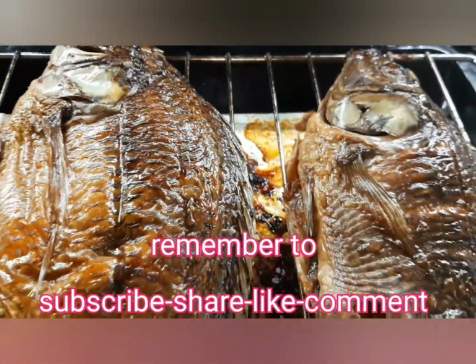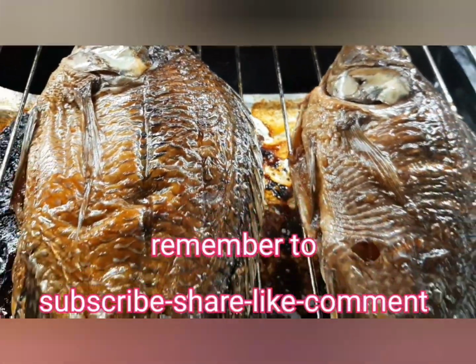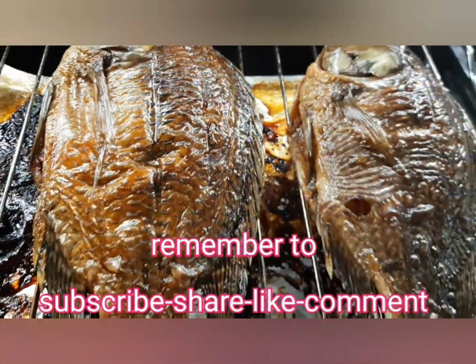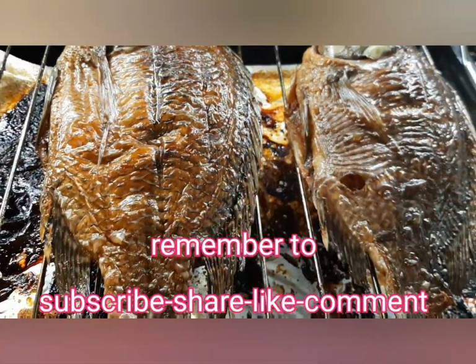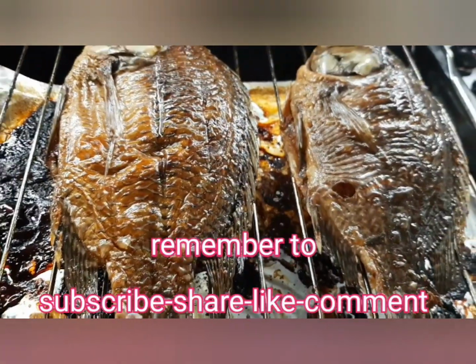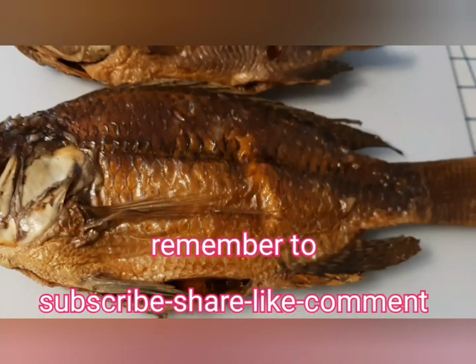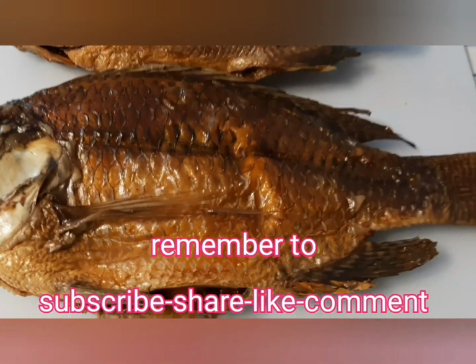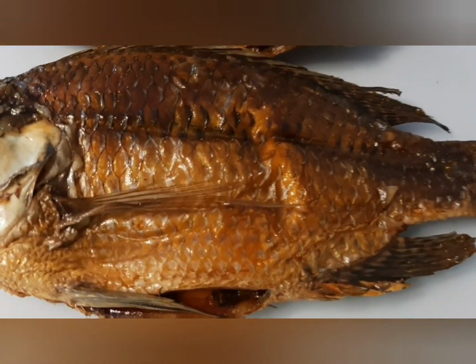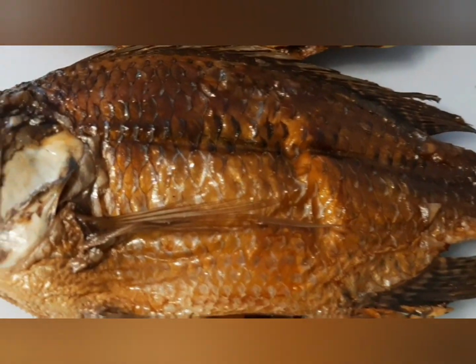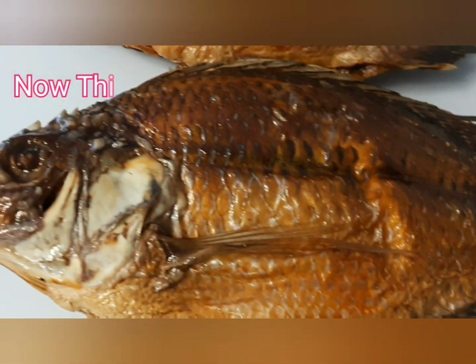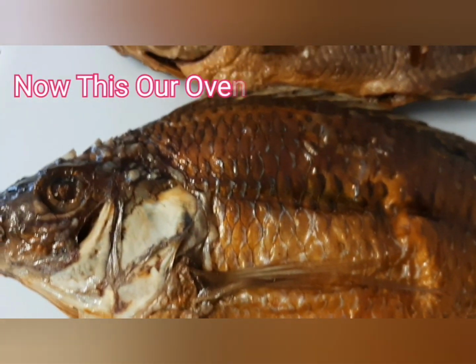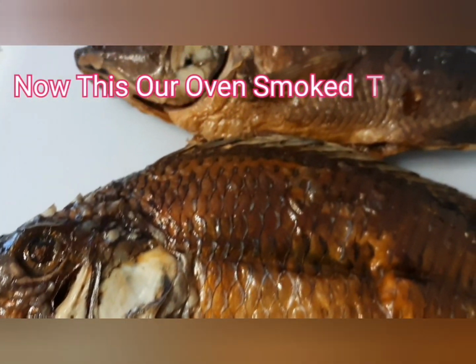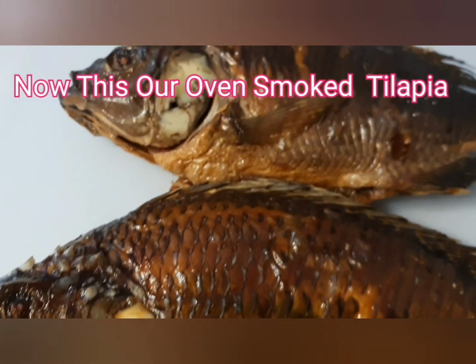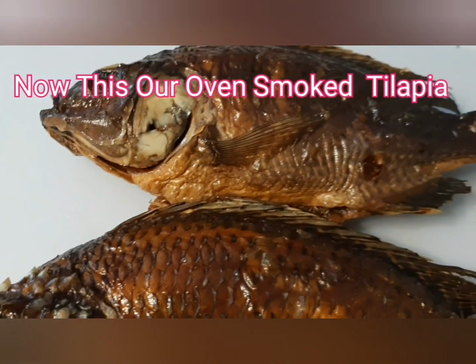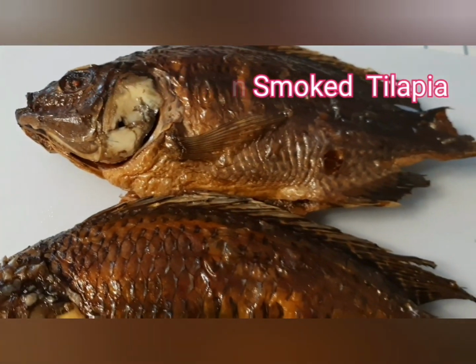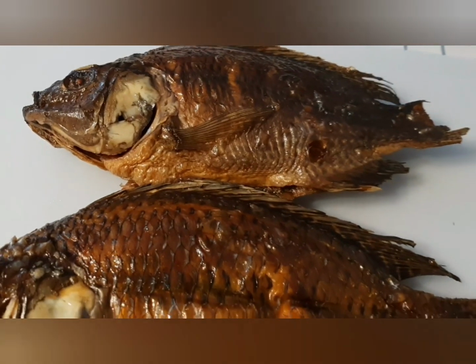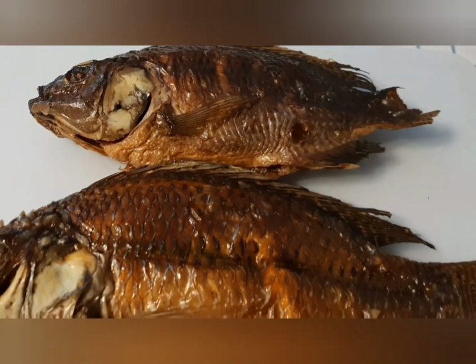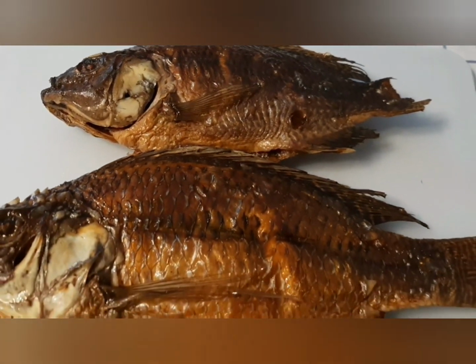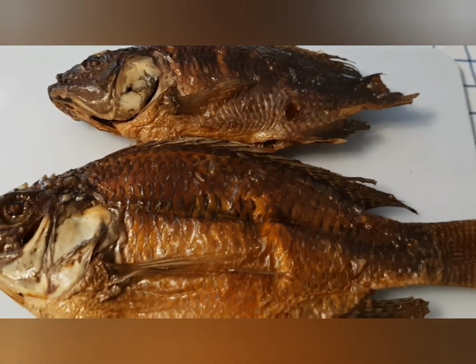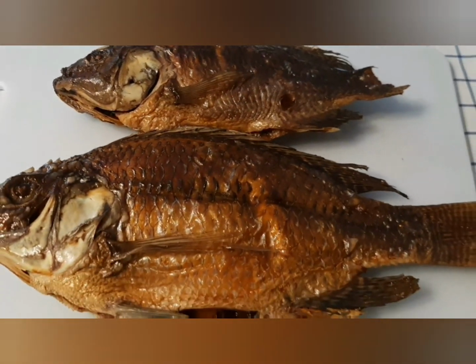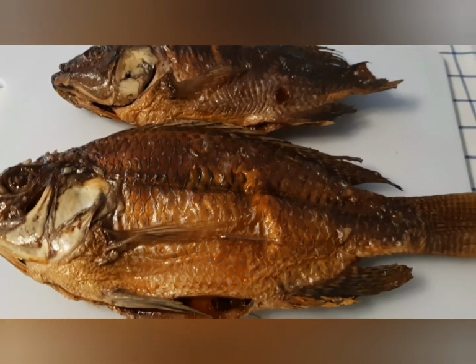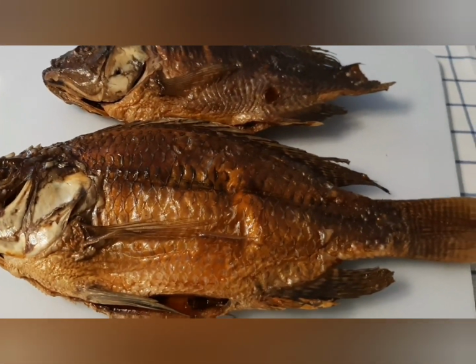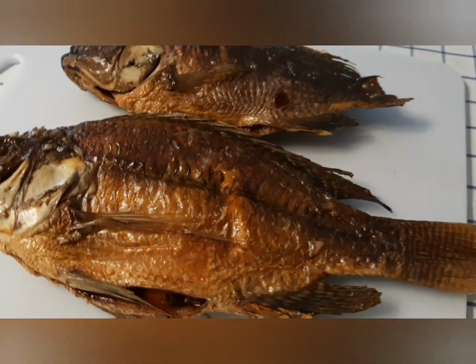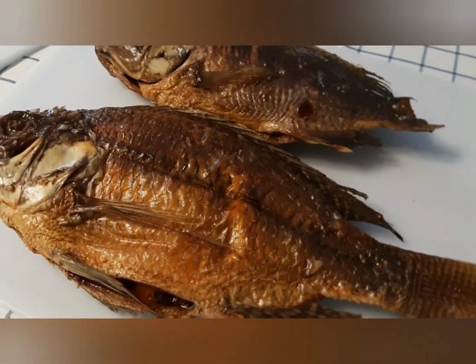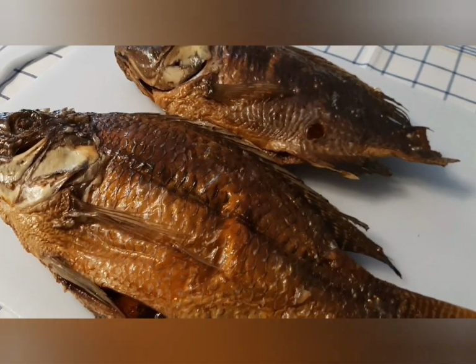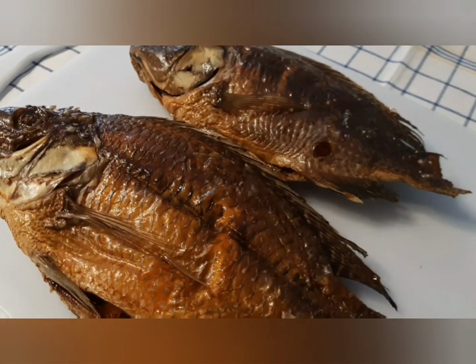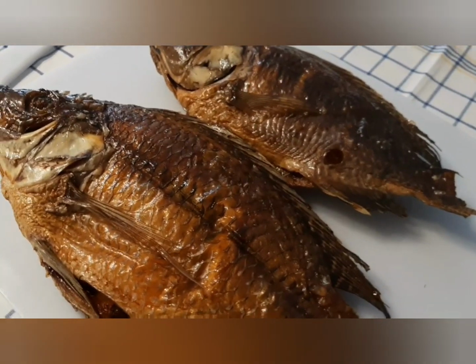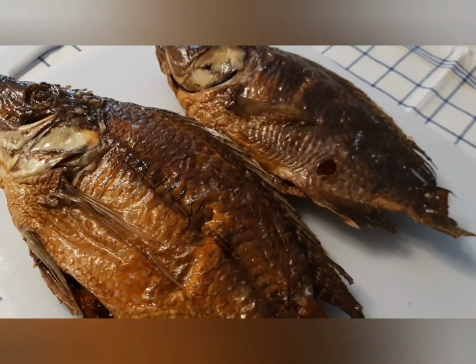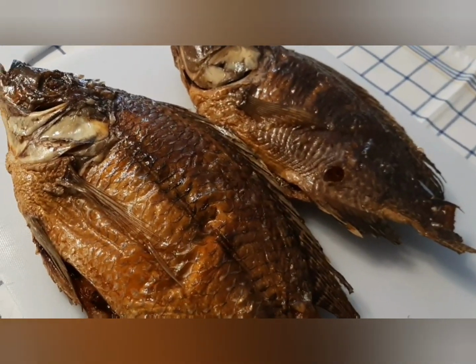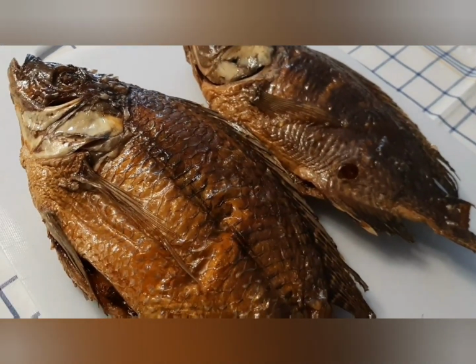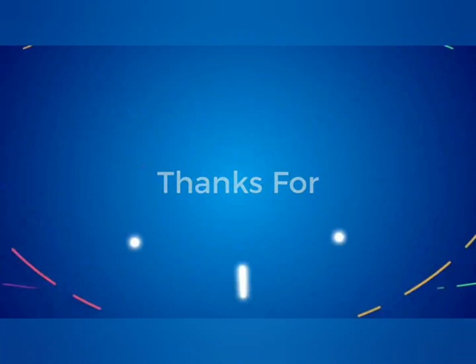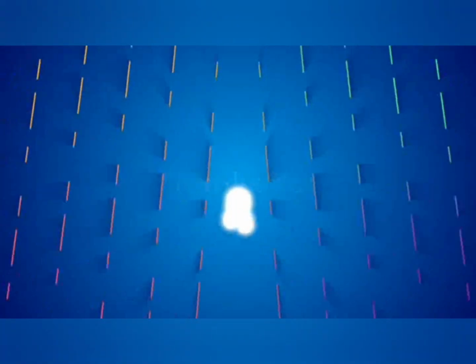Please, if you are new to our channel, don't forget to subscribe and share. Nowadays, our oven smoked tilapia. Please like this video and subscribe to our channel. Thank you so much for watching.